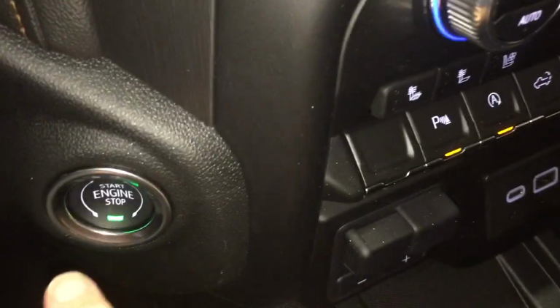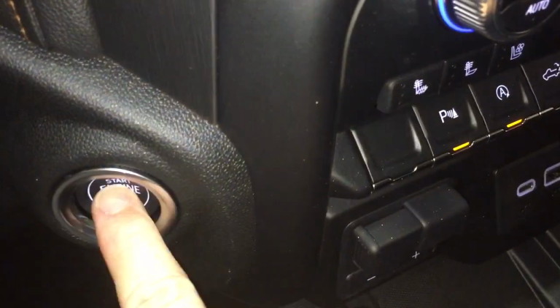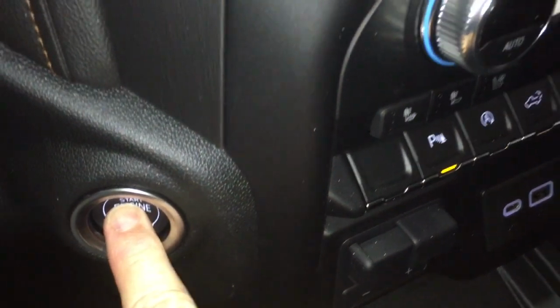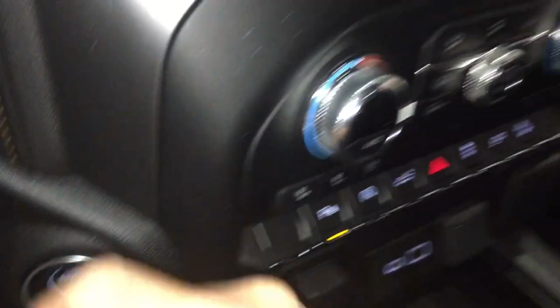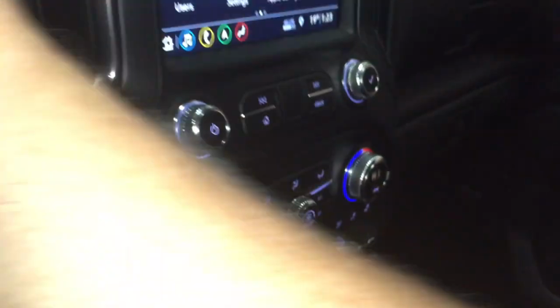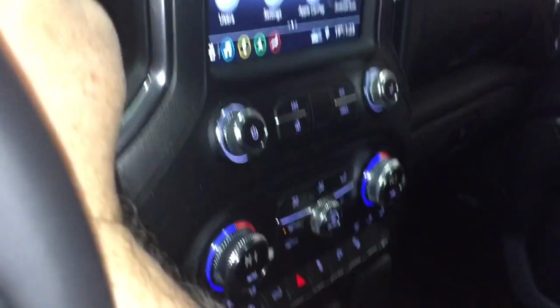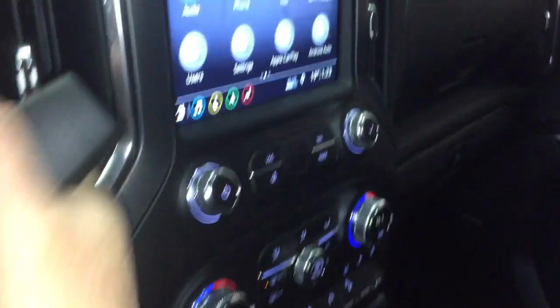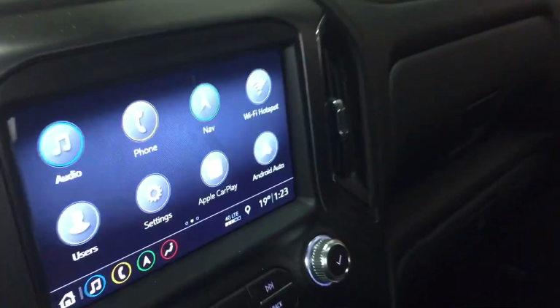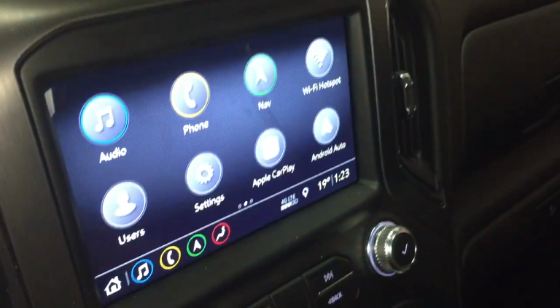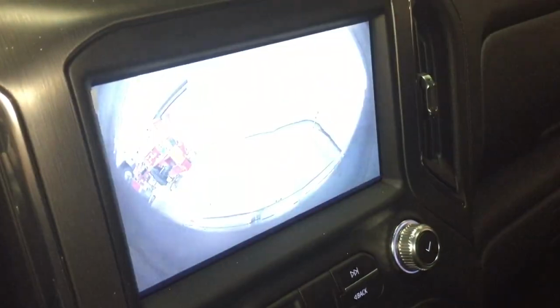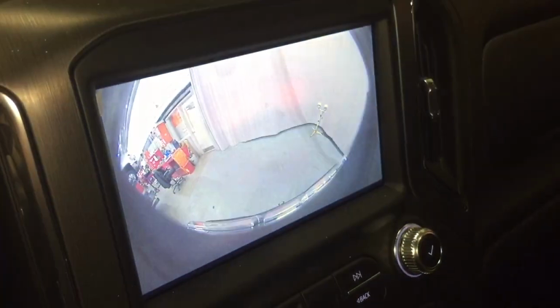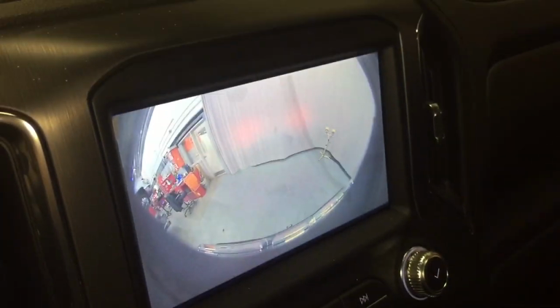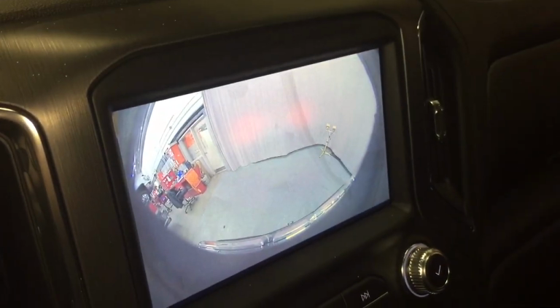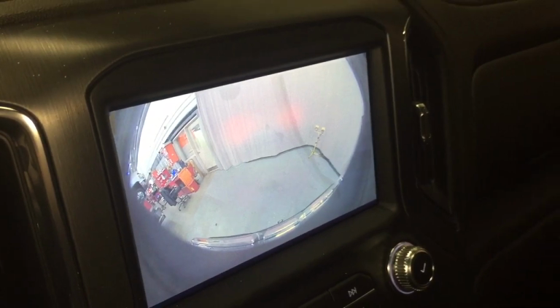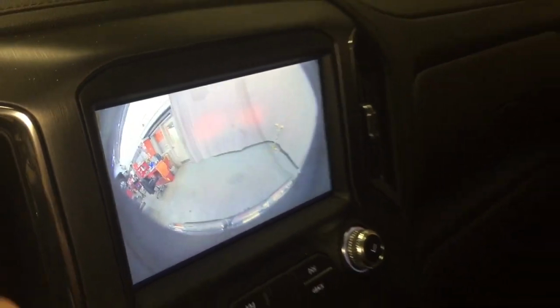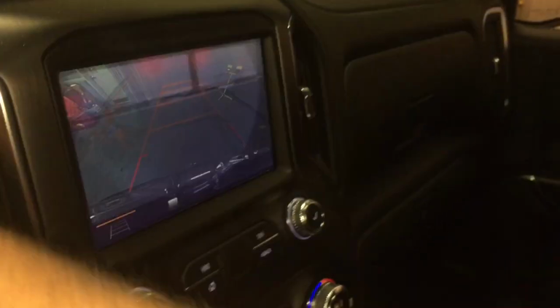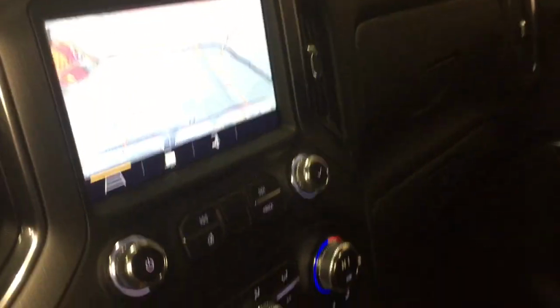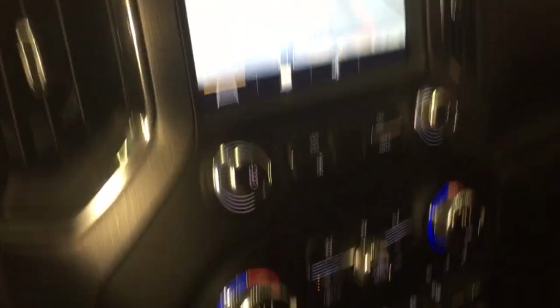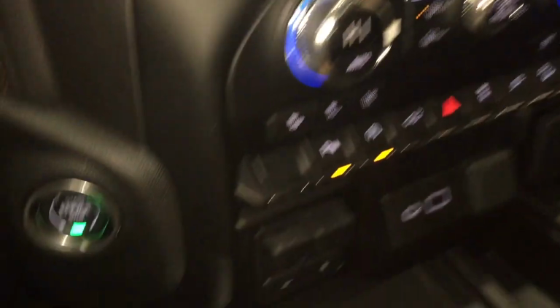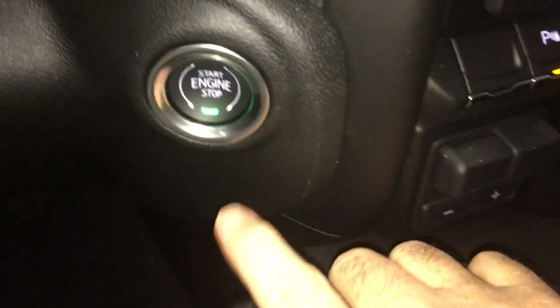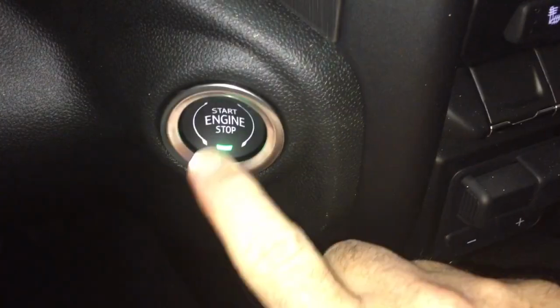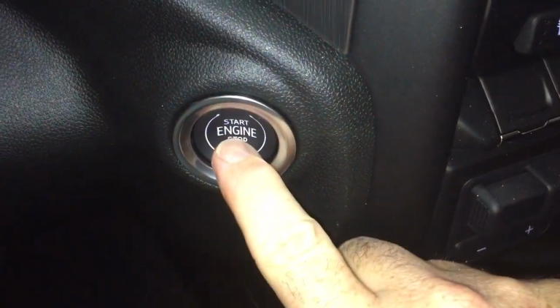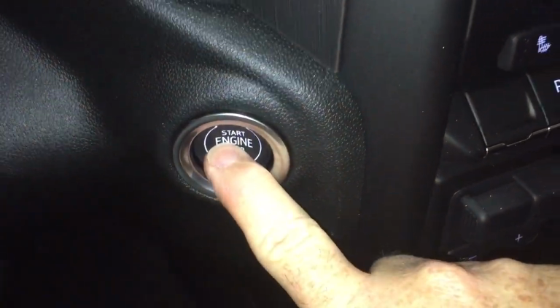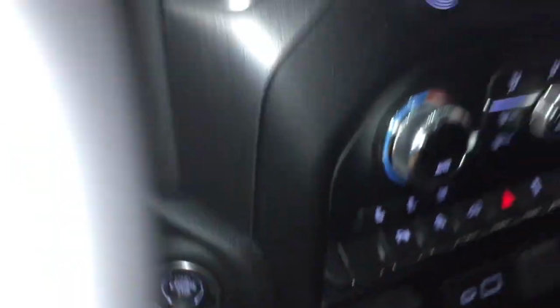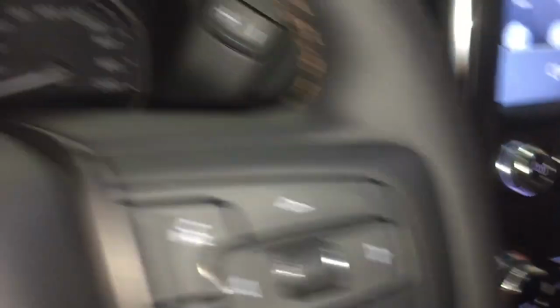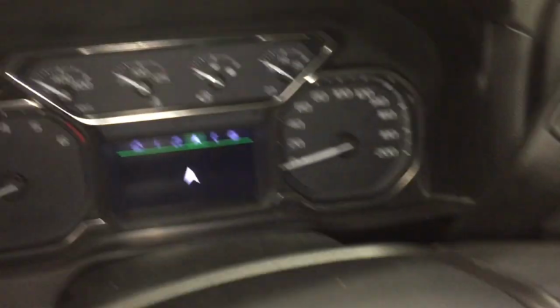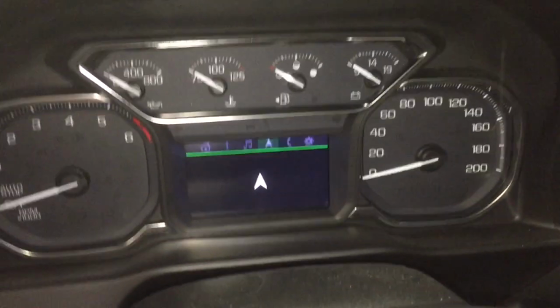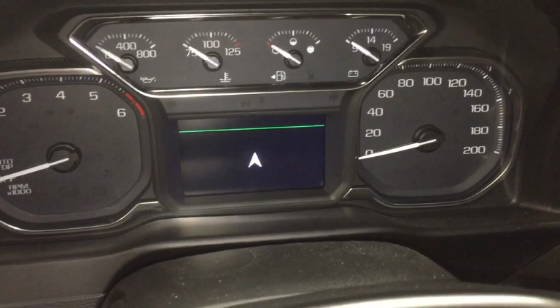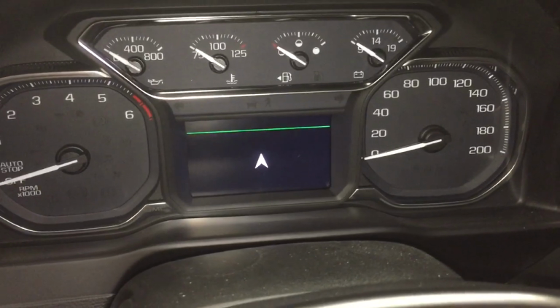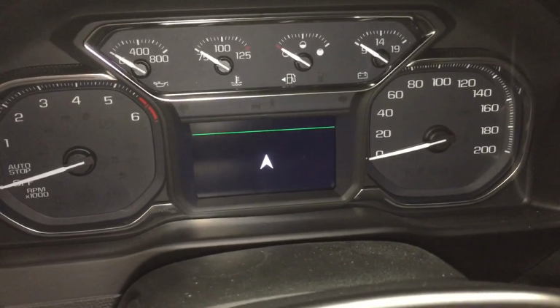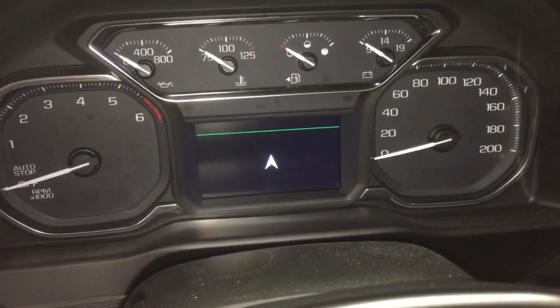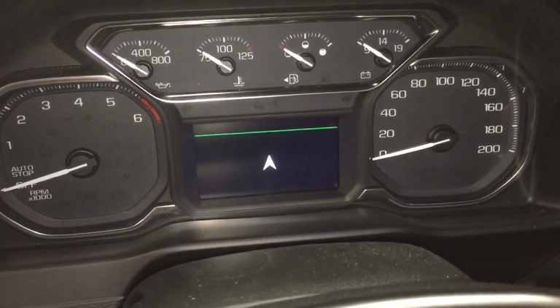The engine is briefly fired up to put the truck in reverse to demonstrate the full-color rear backup camera. Then it's switched off — foot on the brake, engine disengages, and there's still more to see.